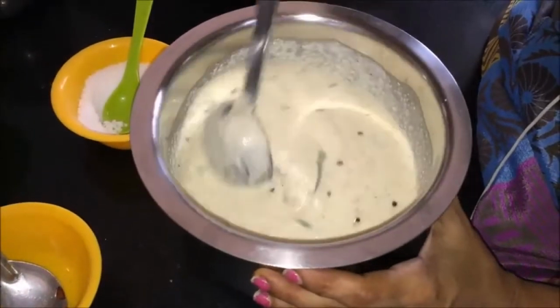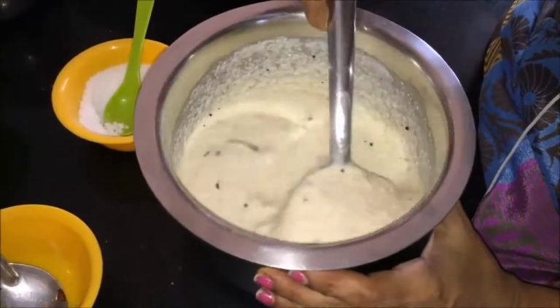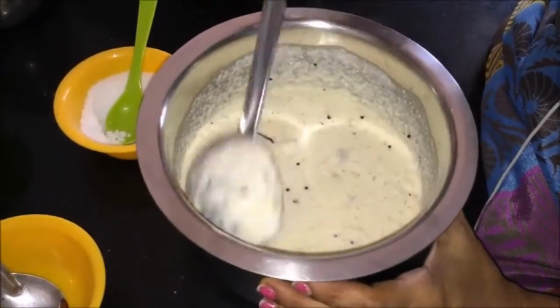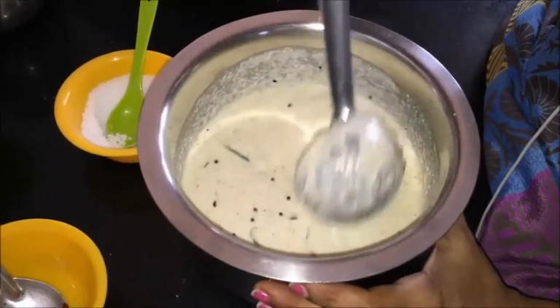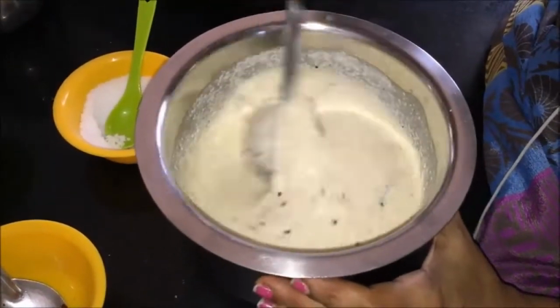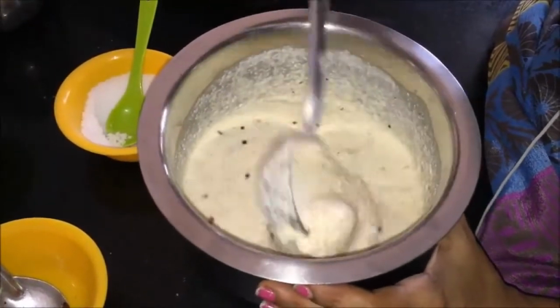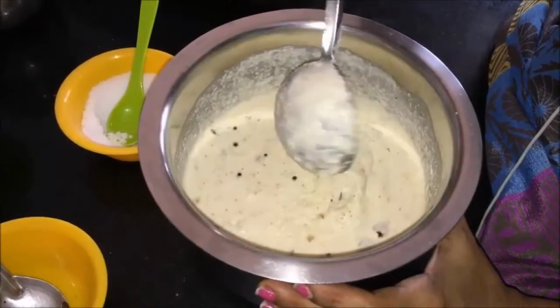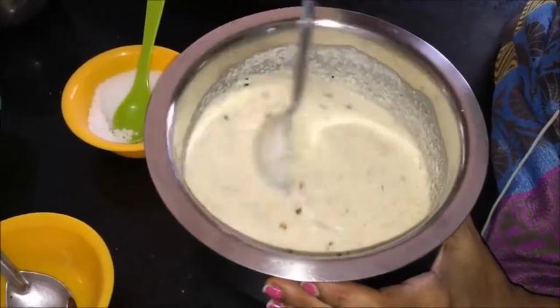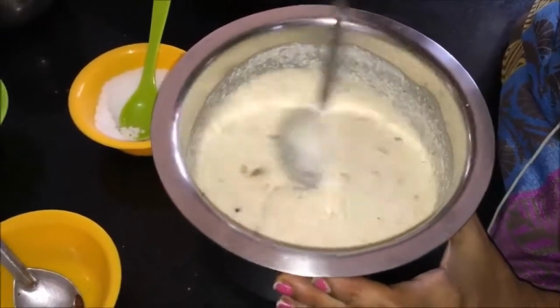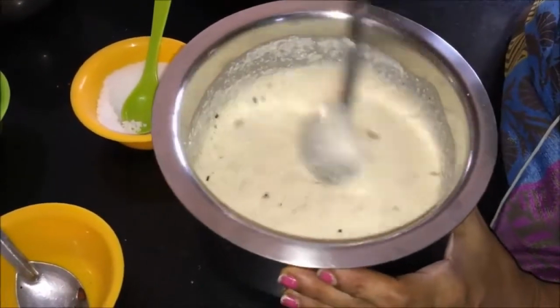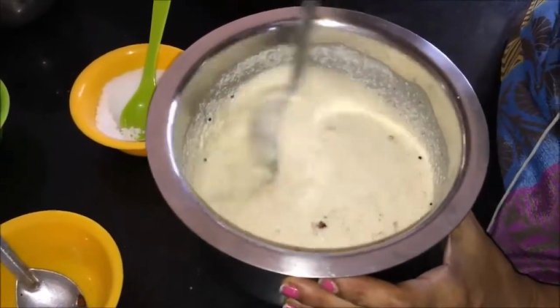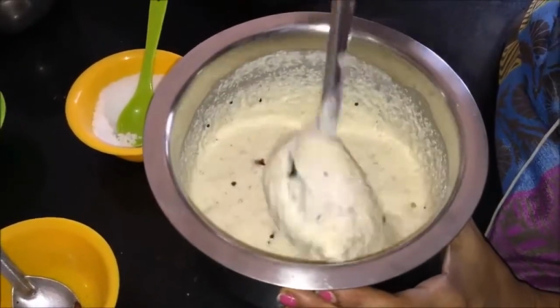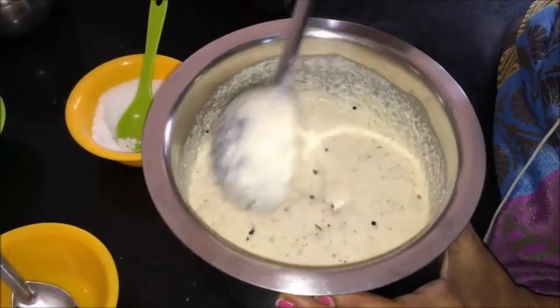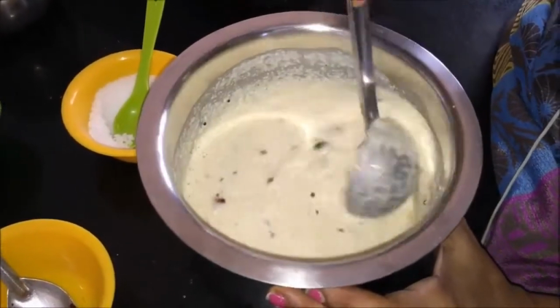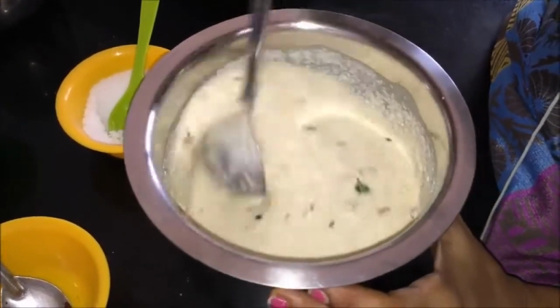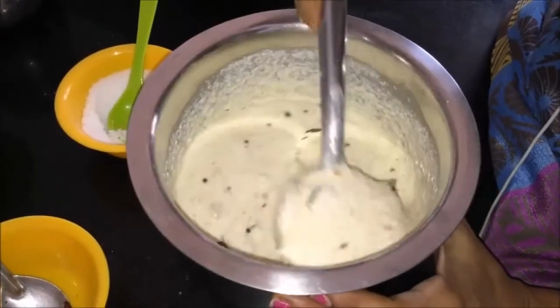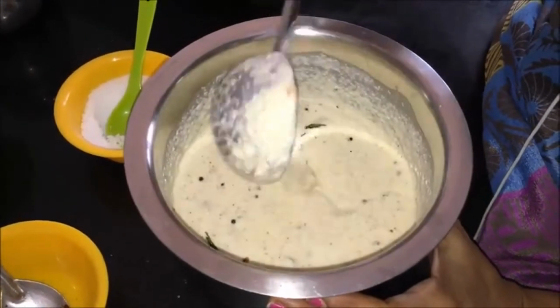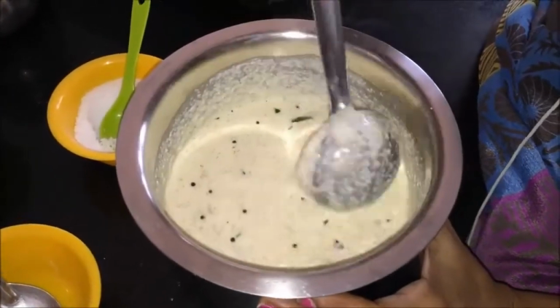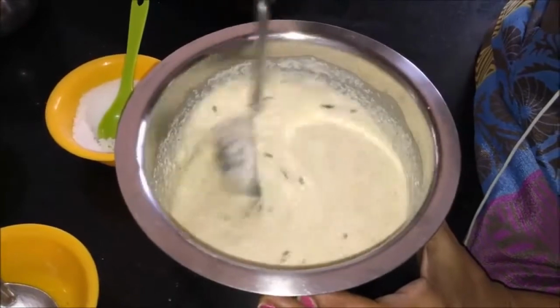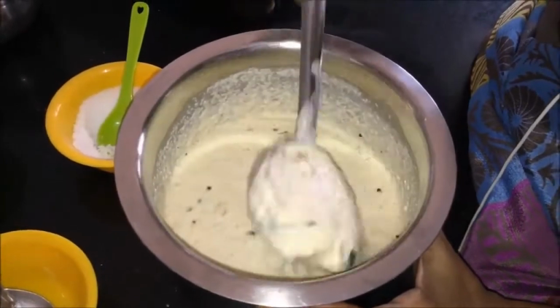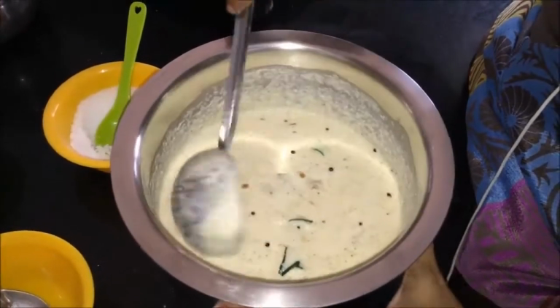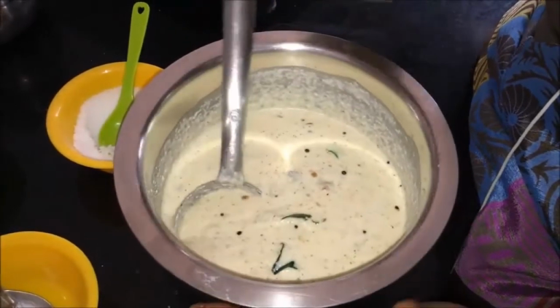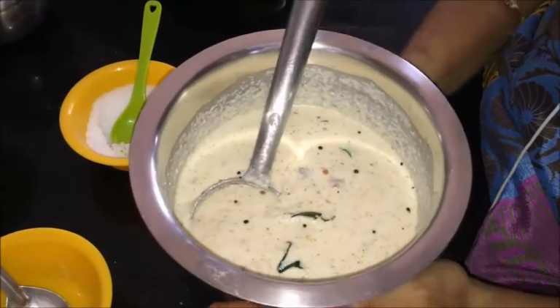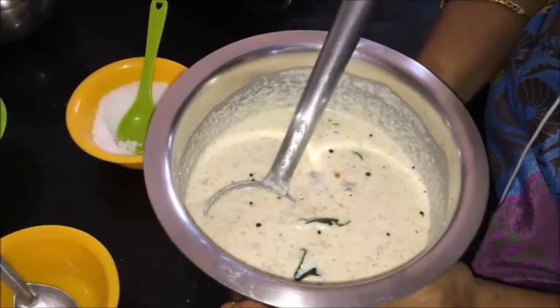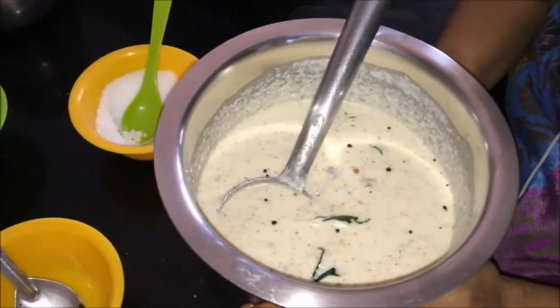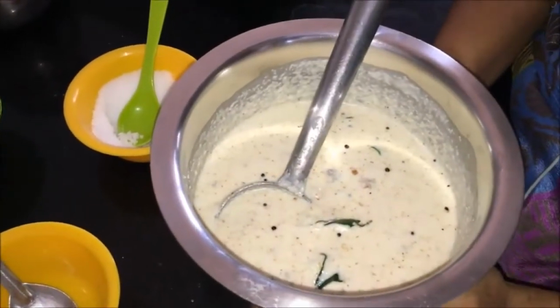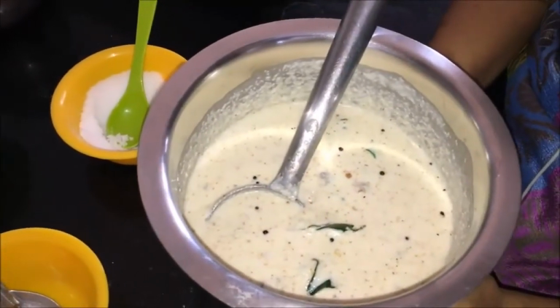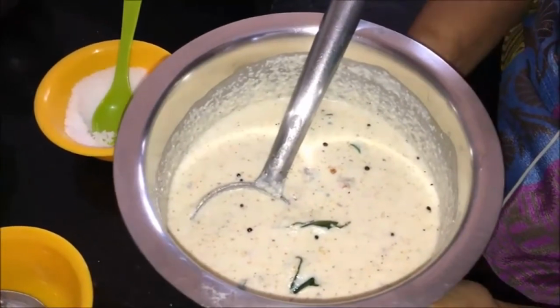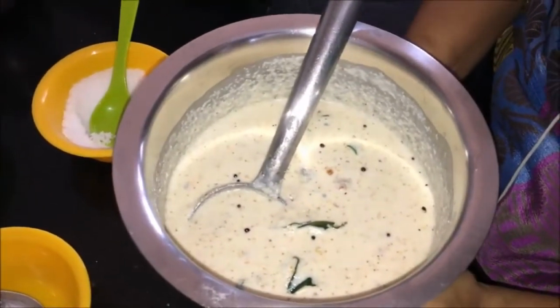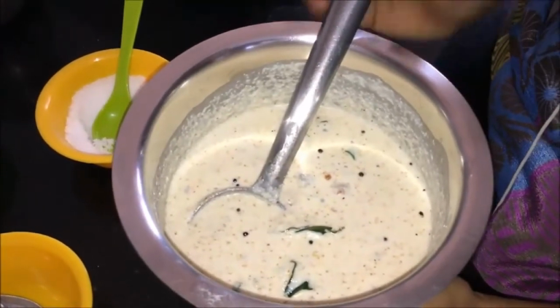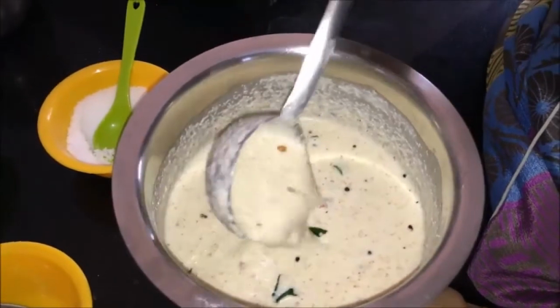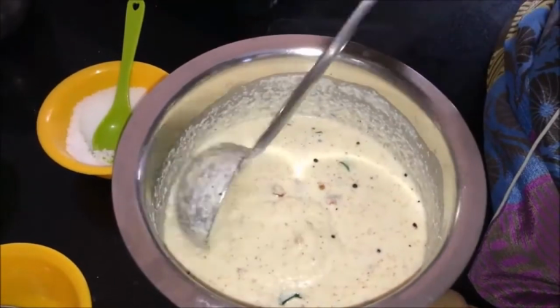When we add the two pieces of dough, we will mix it together. The dough will be thick.